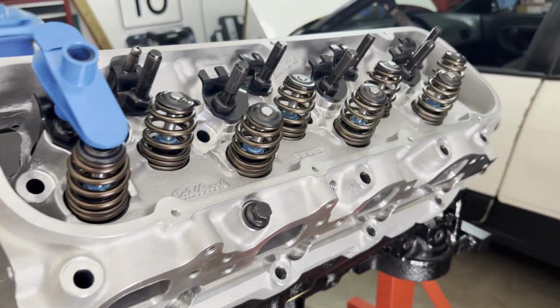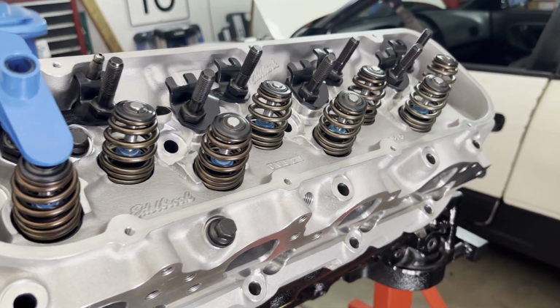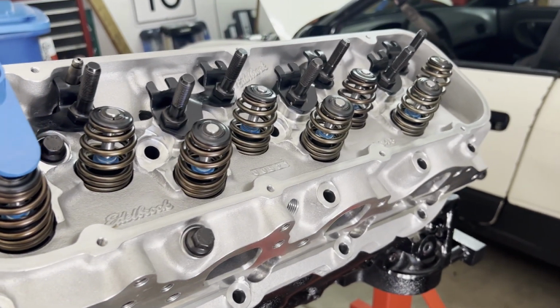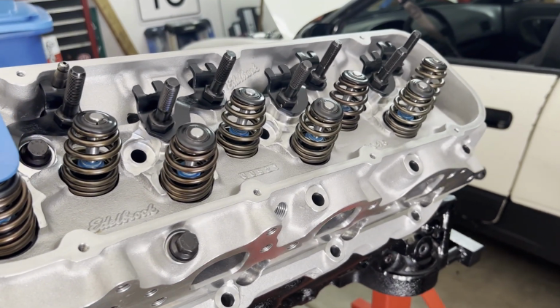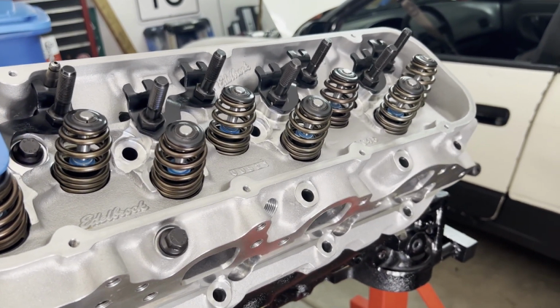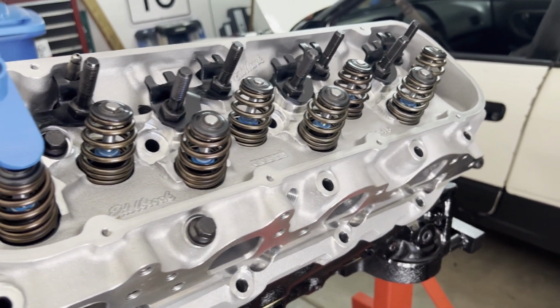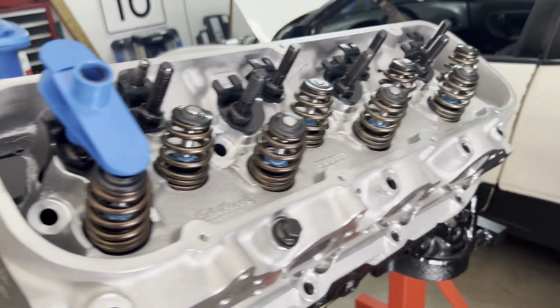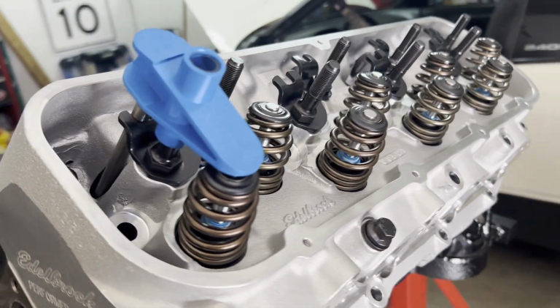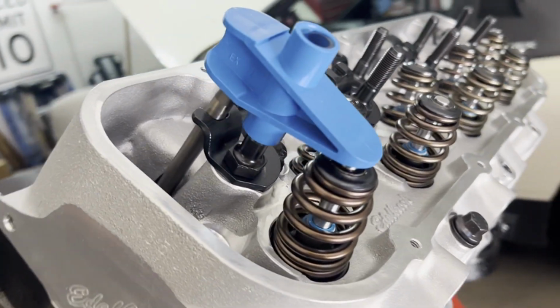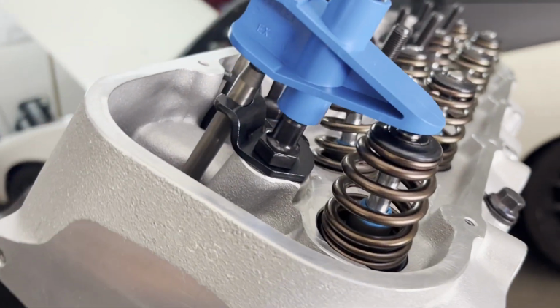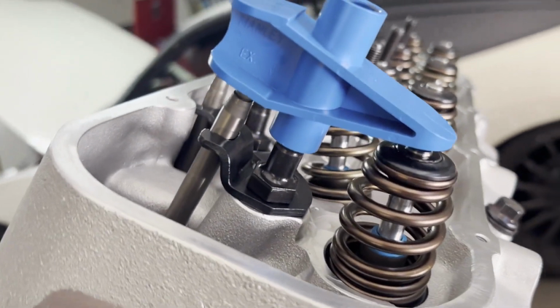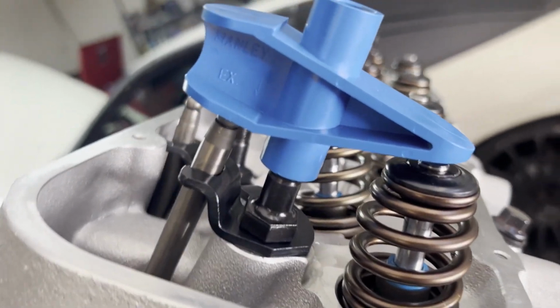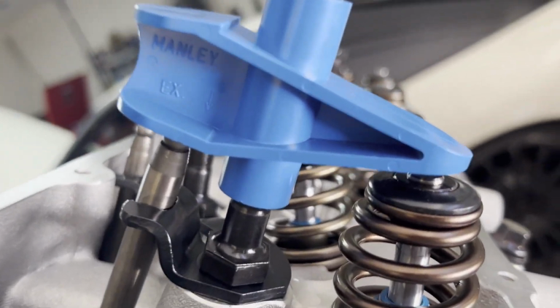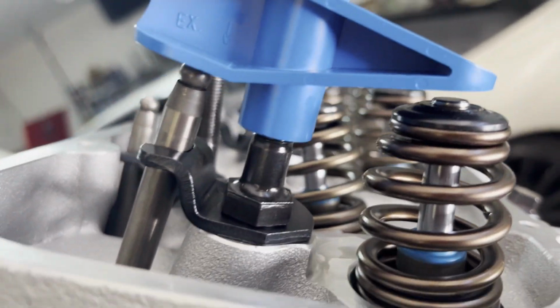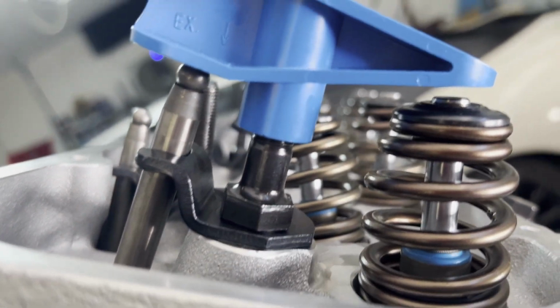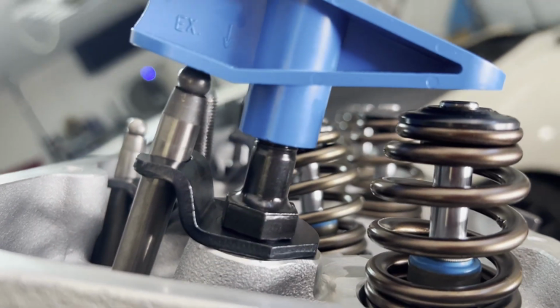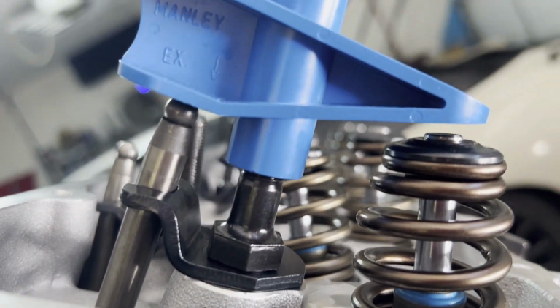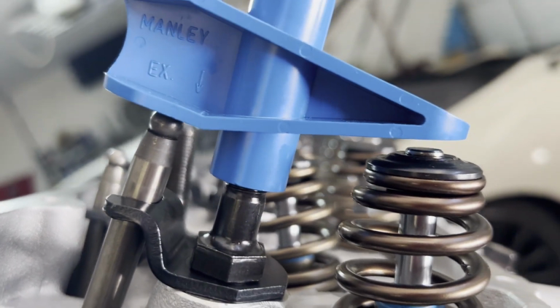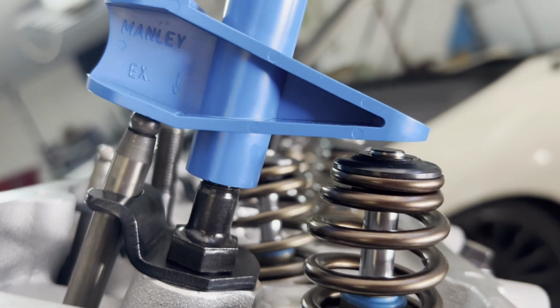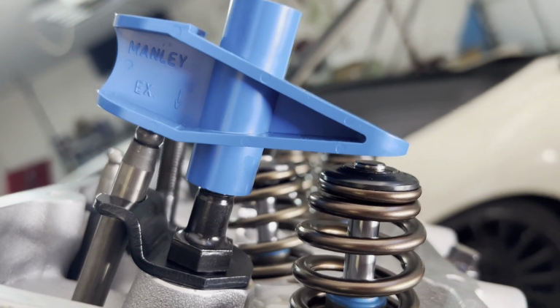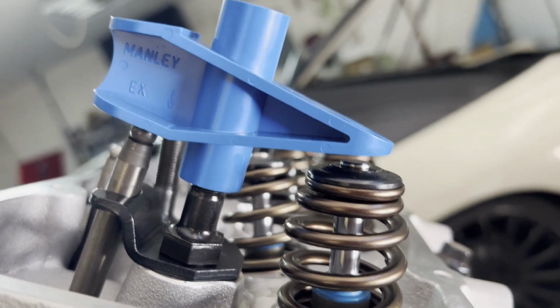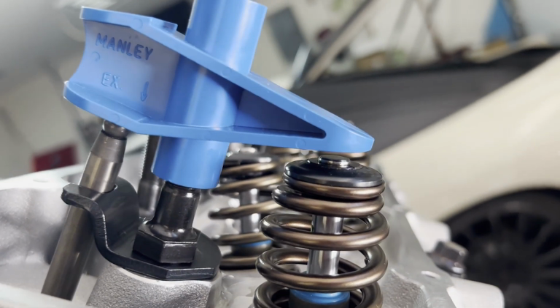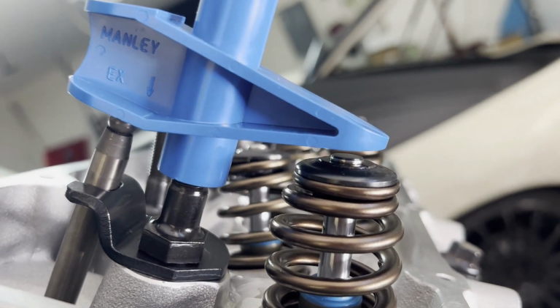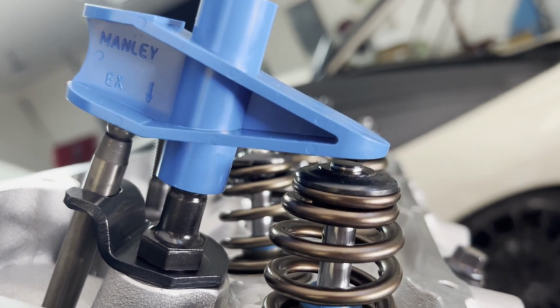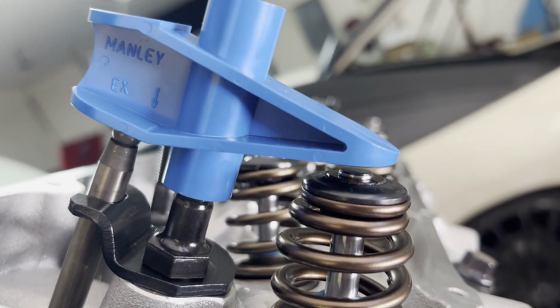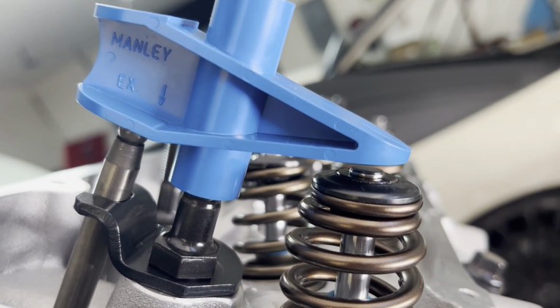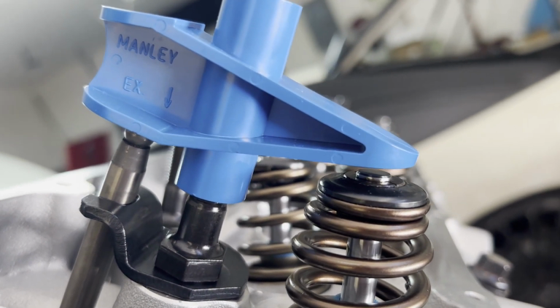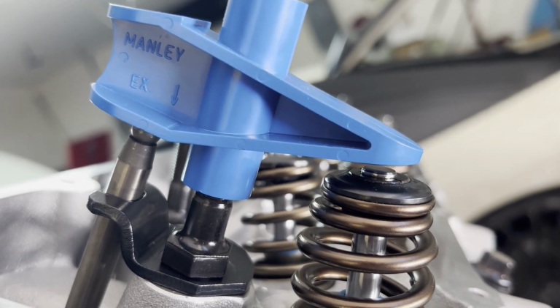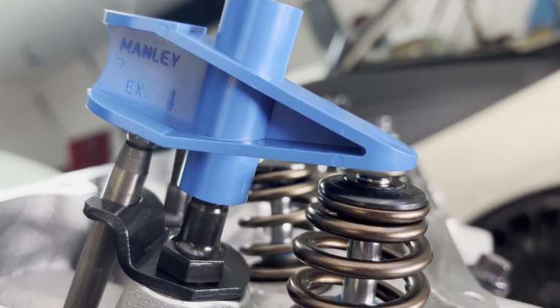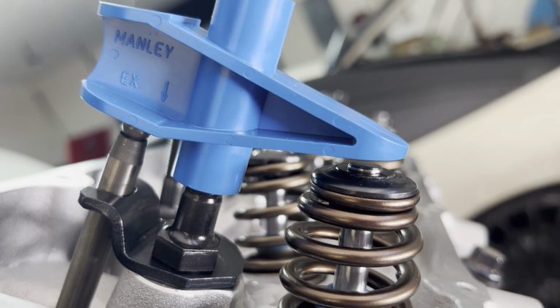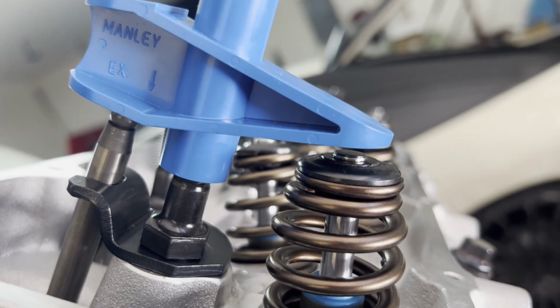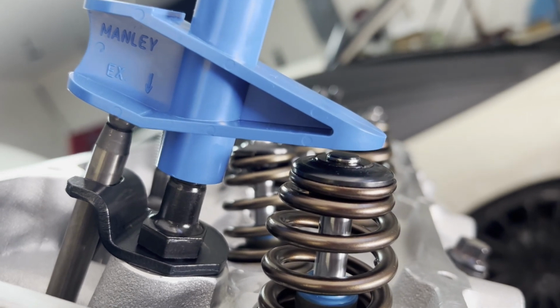Manley makes a neat tool that allows you to measure pushrod lengths without using an adjustable rod. You put the tool on the rocker stud, and if you have a gap on the valve side, it means your pushrod is too long. If you have a gap on the pushrod side, the pushrod is too short.